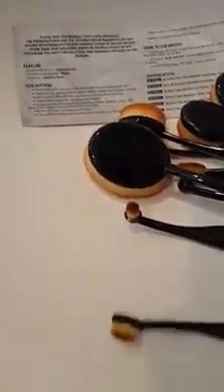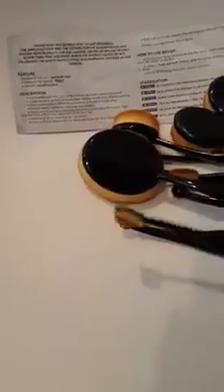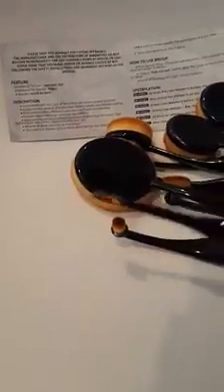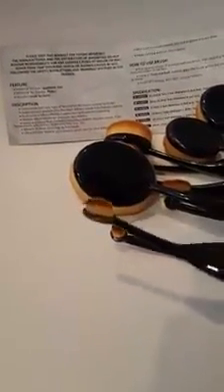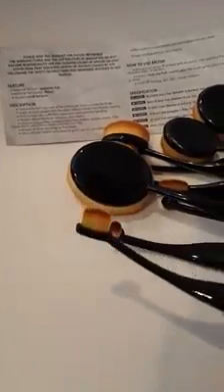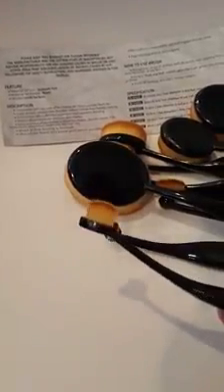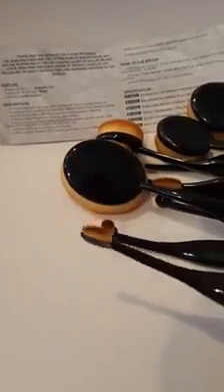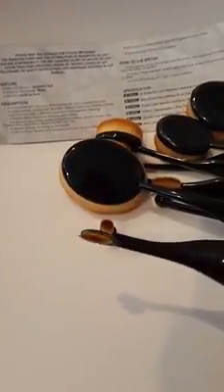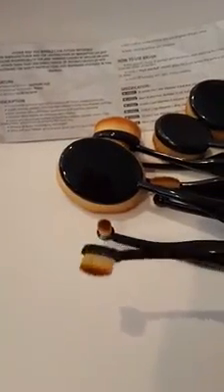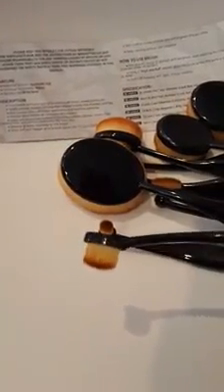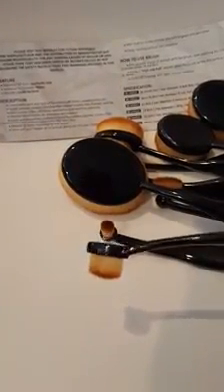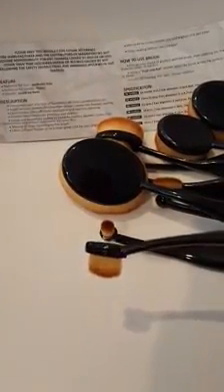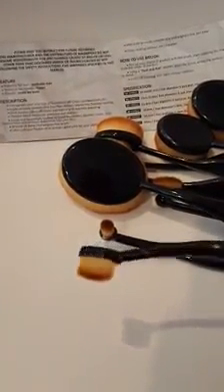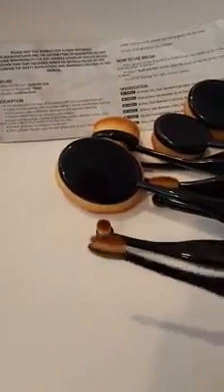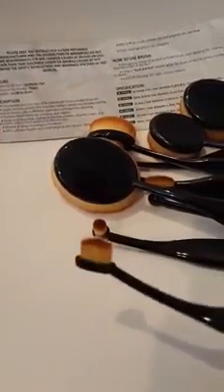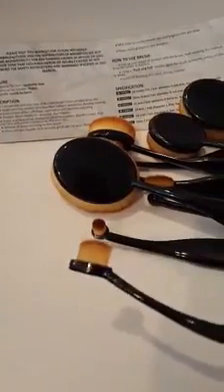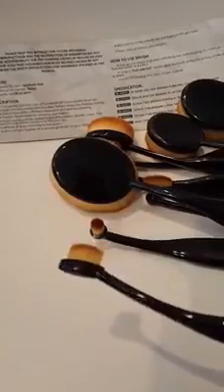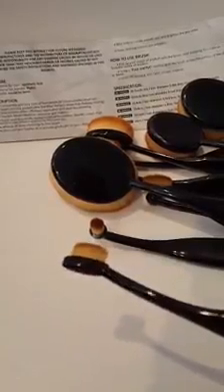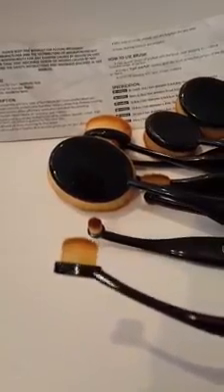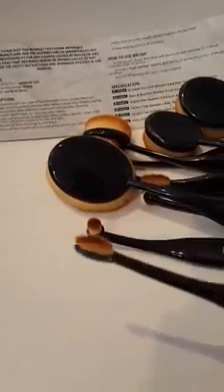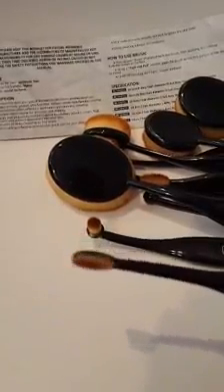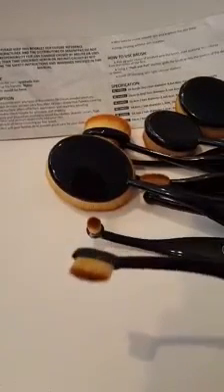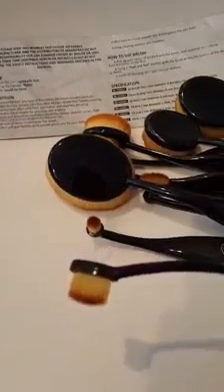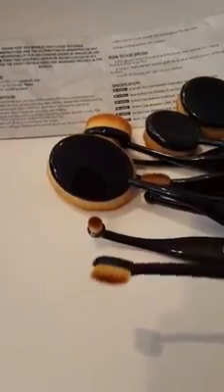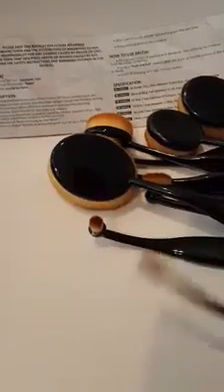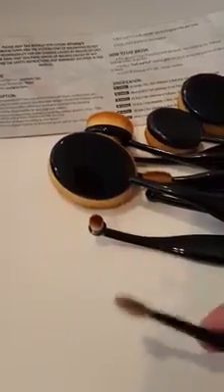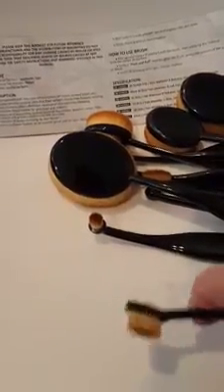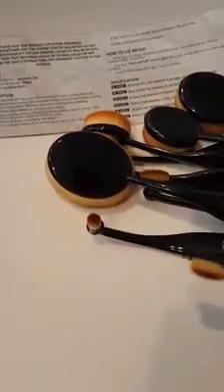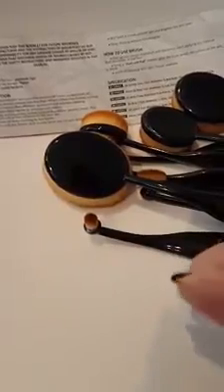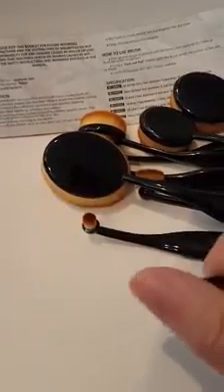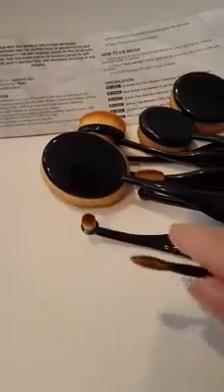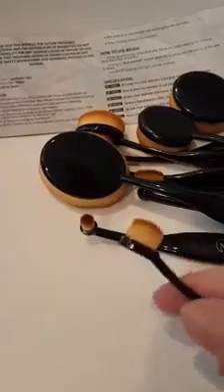I've never used an eyebrow brush before, and this is pretty cool. It just helps you shape your eyebrows a little bit better. Very soft — you can go ahead and add some color if you like.